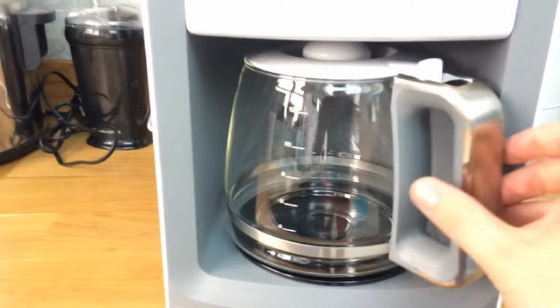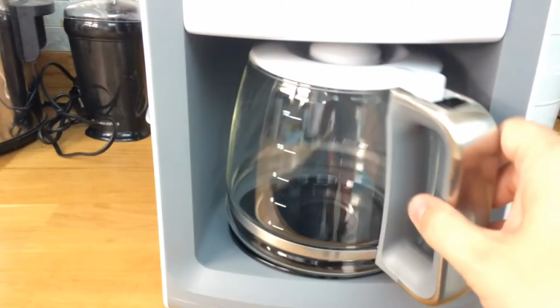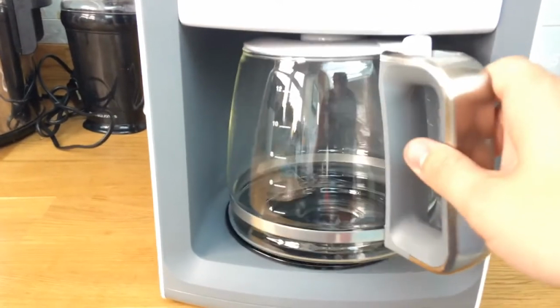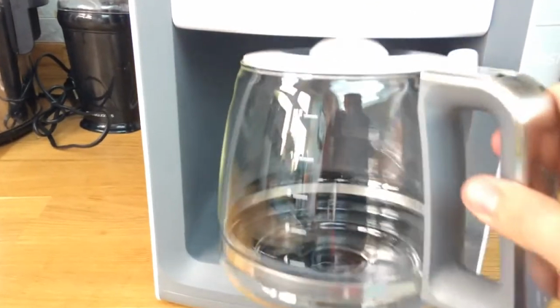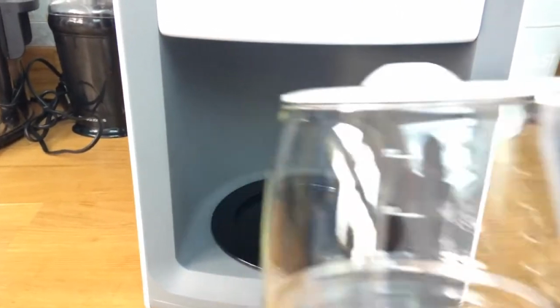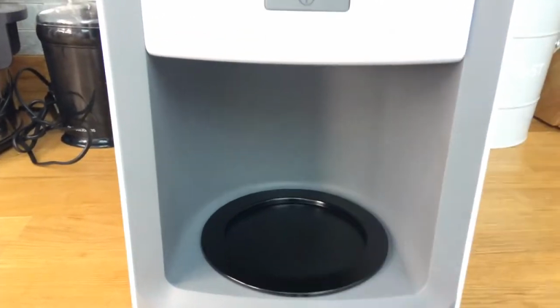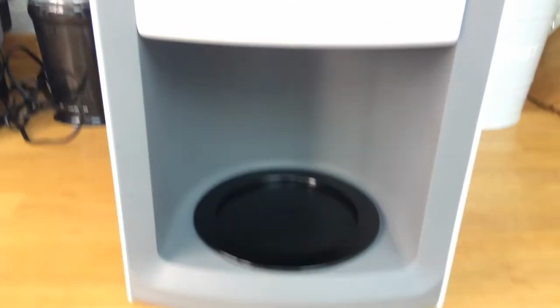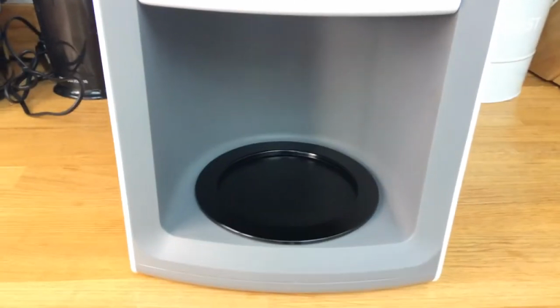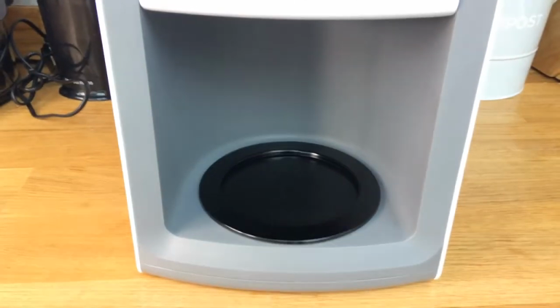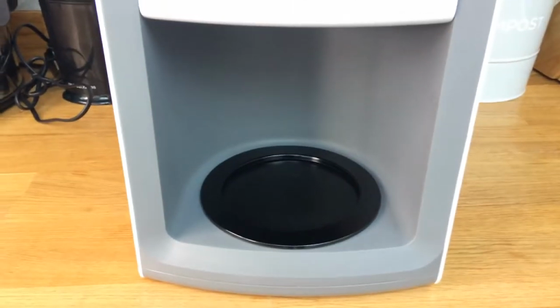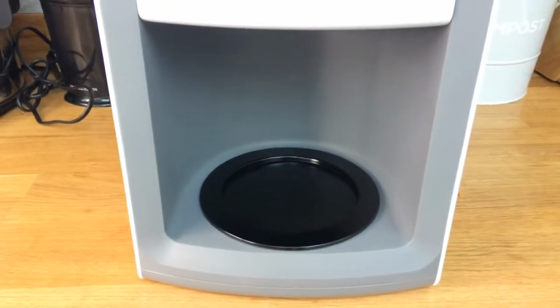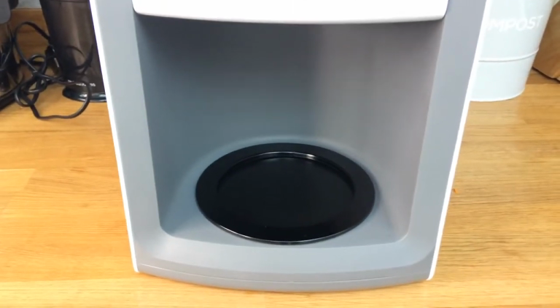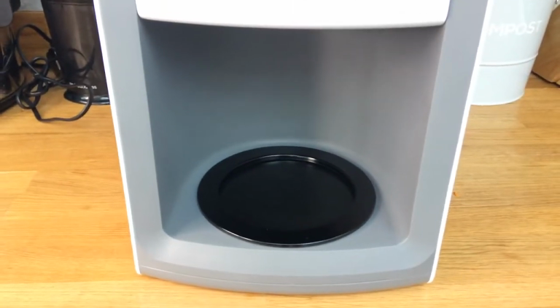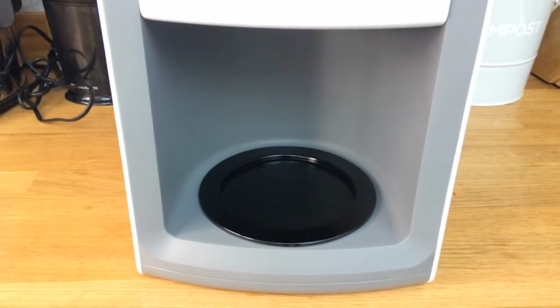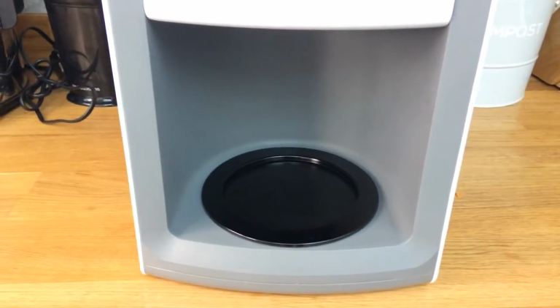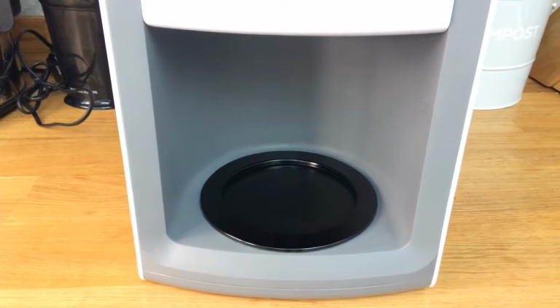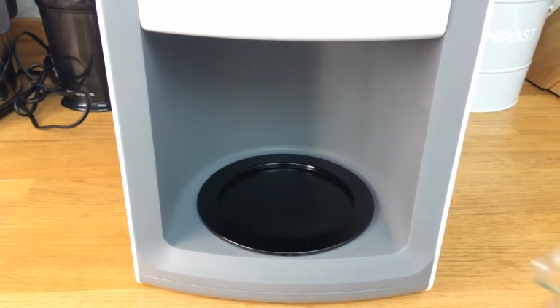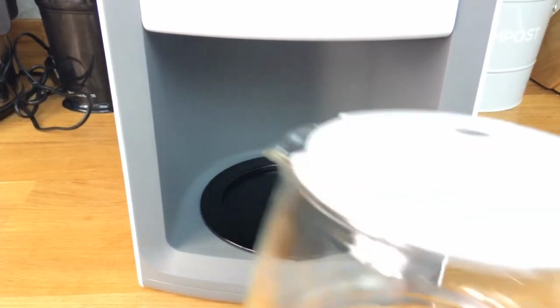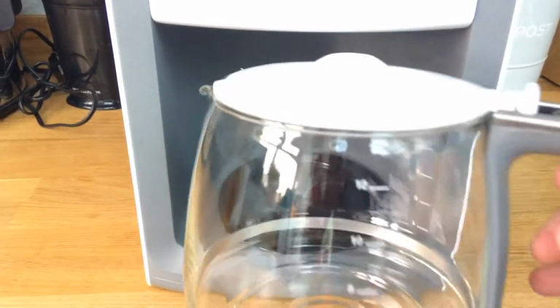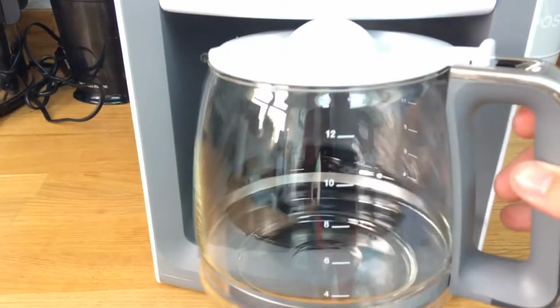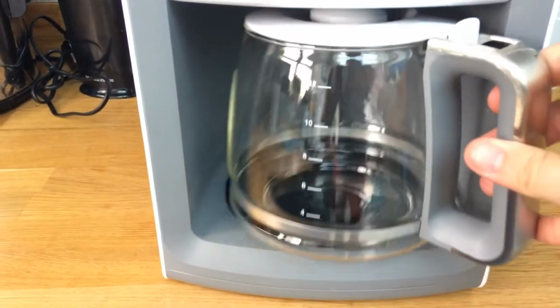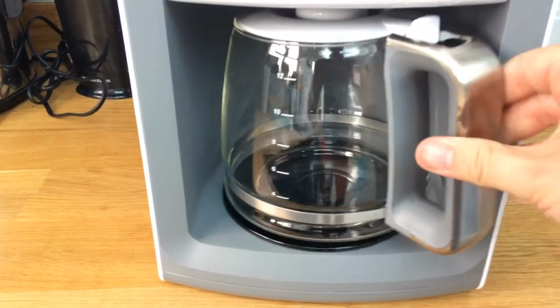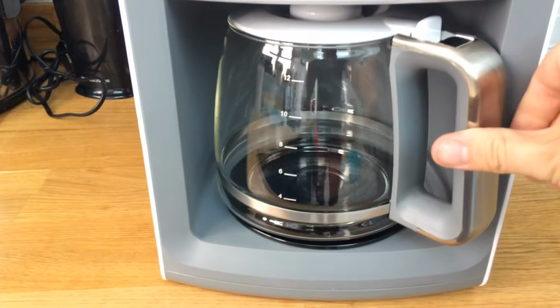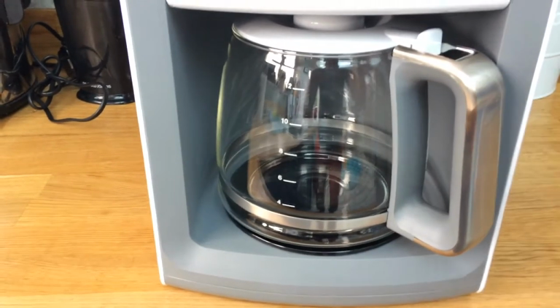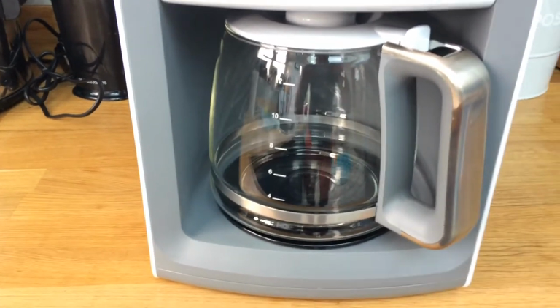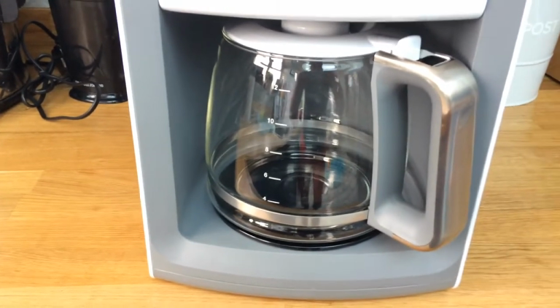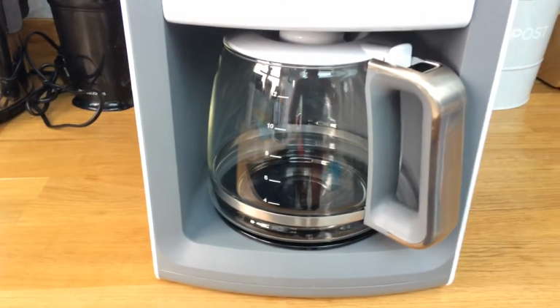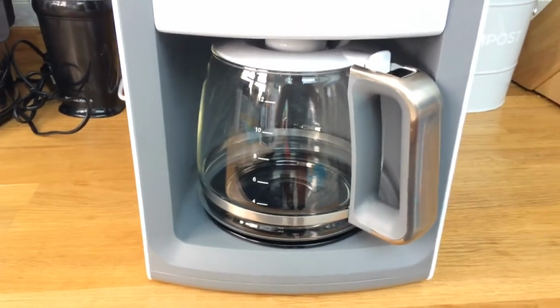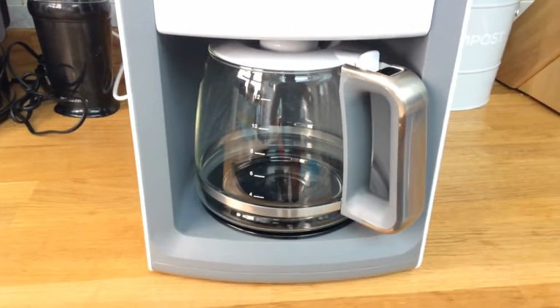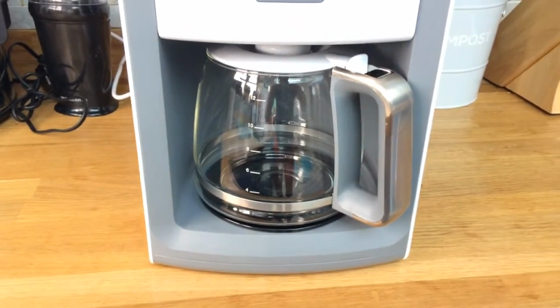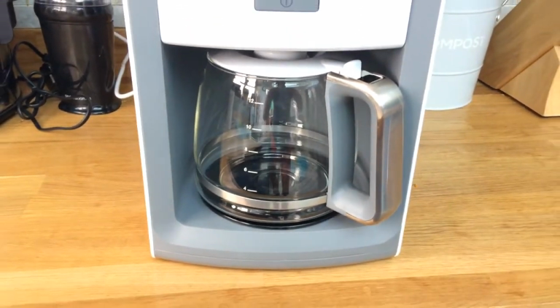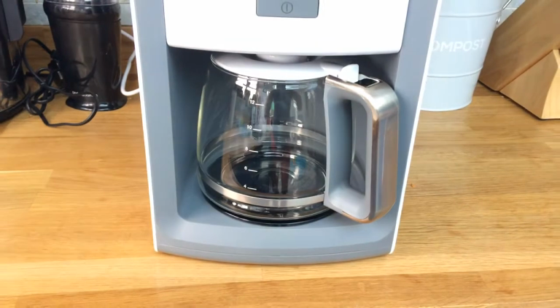Press program and change the hour and the minutes. Press the hot plate to keep anything warm for 30 minutes before it switches itself off again.